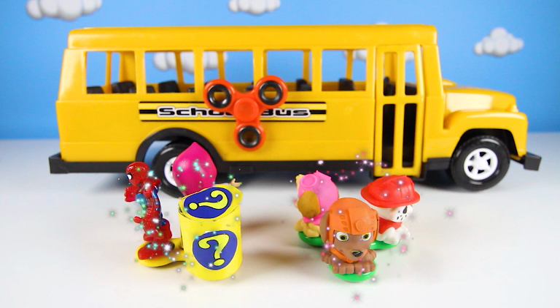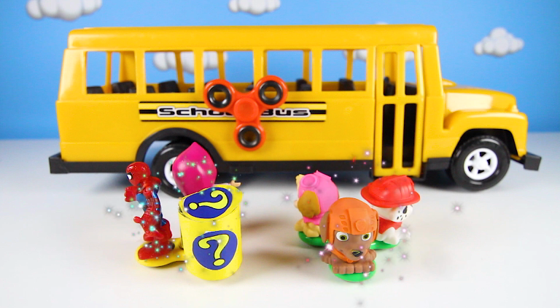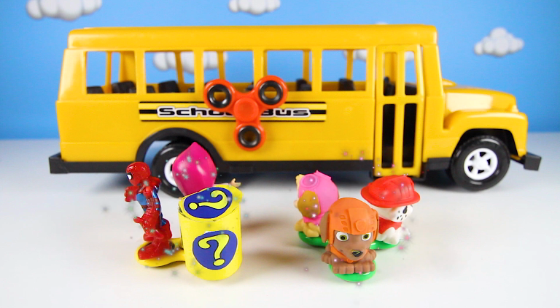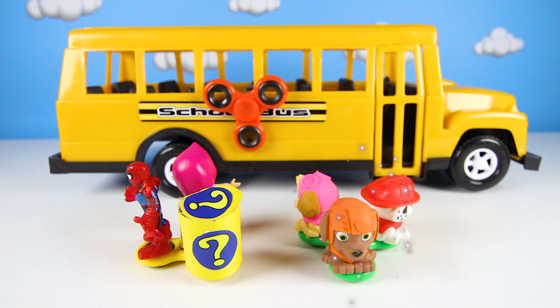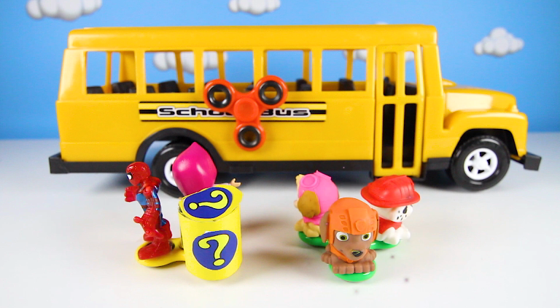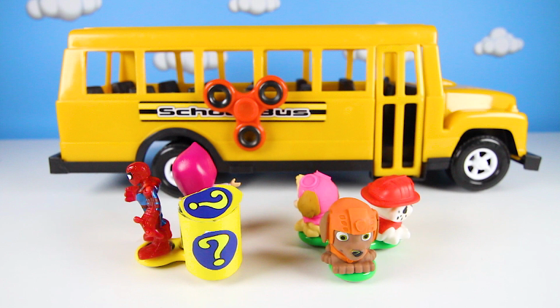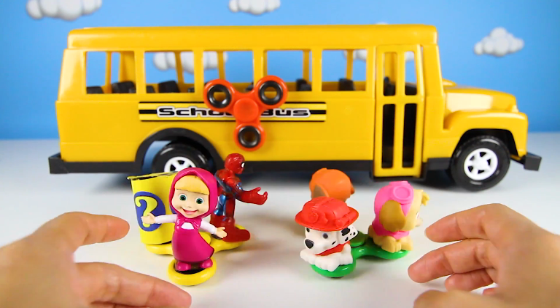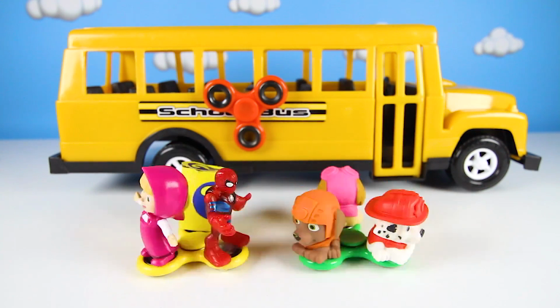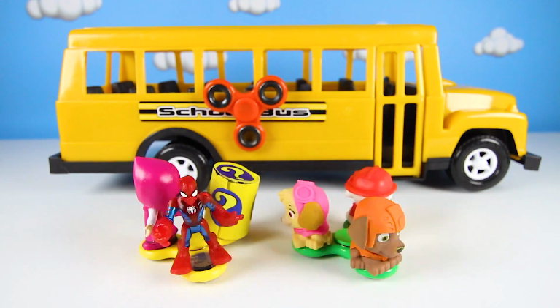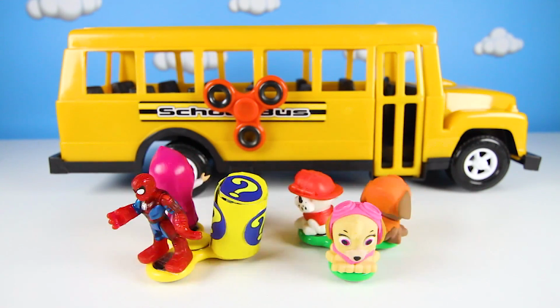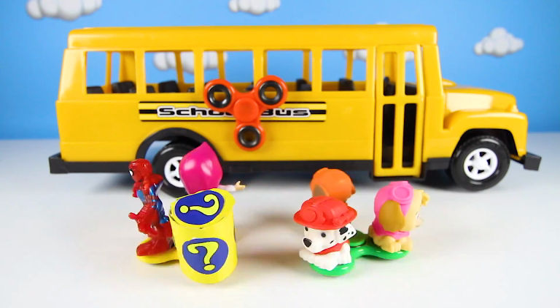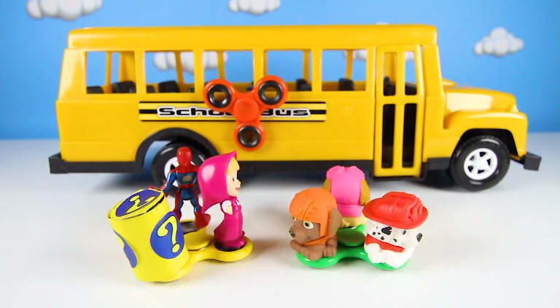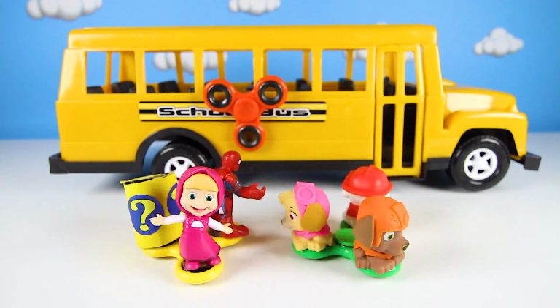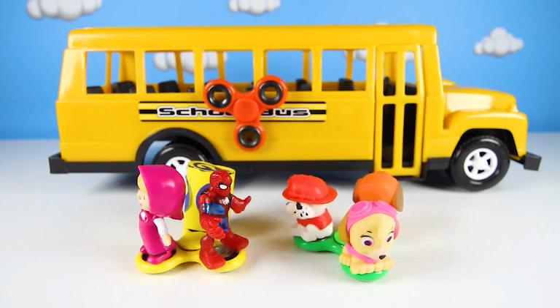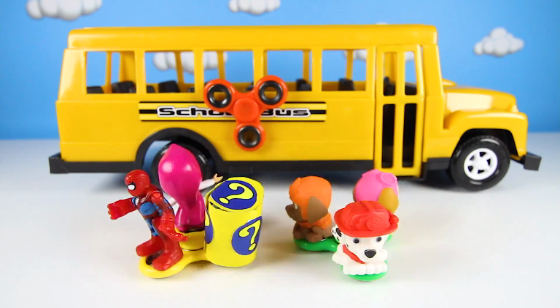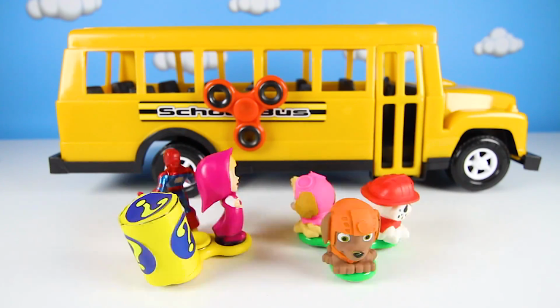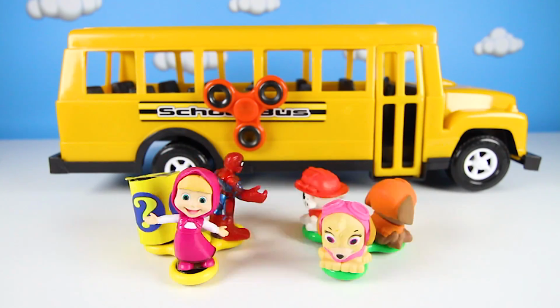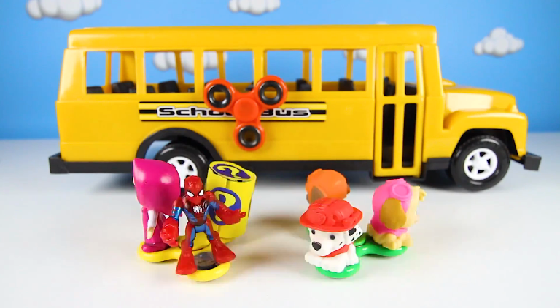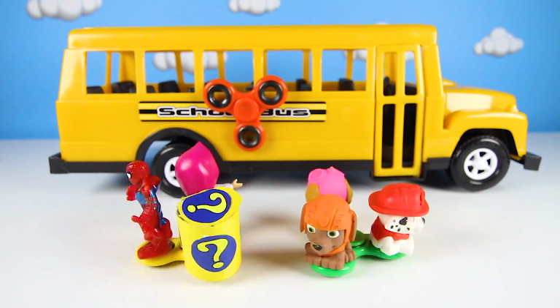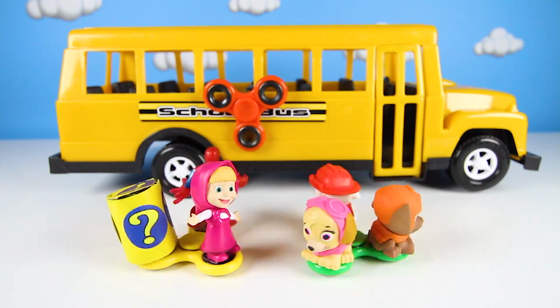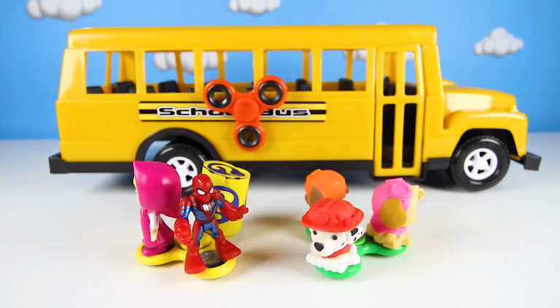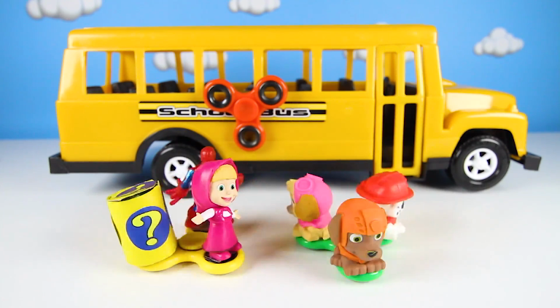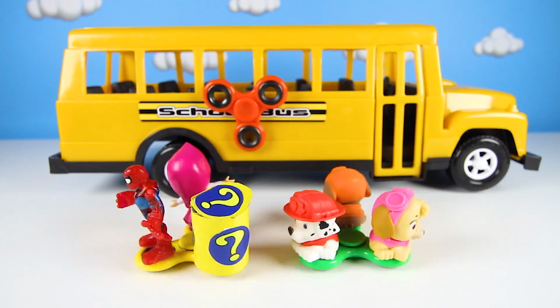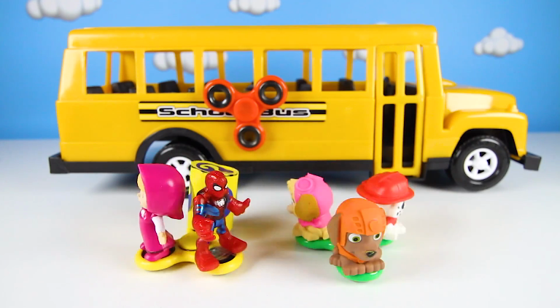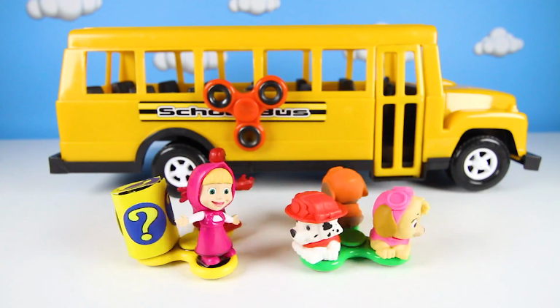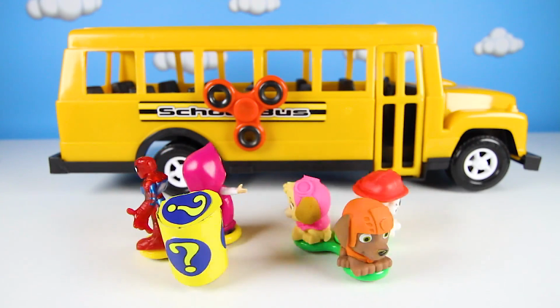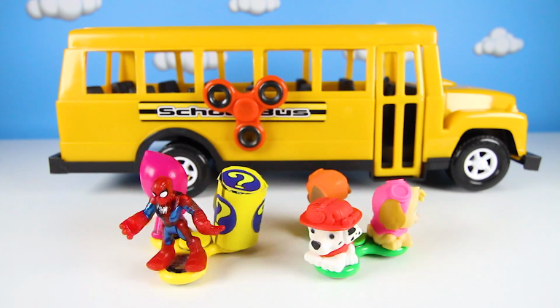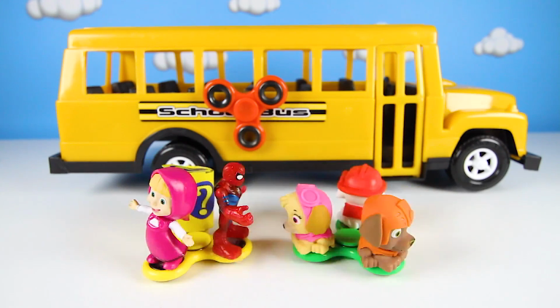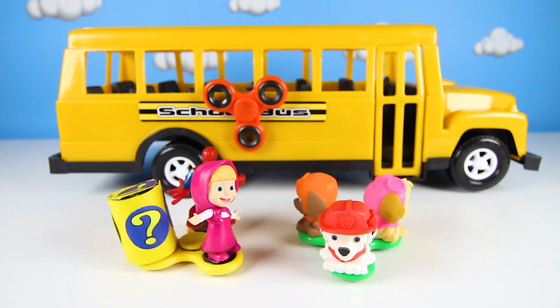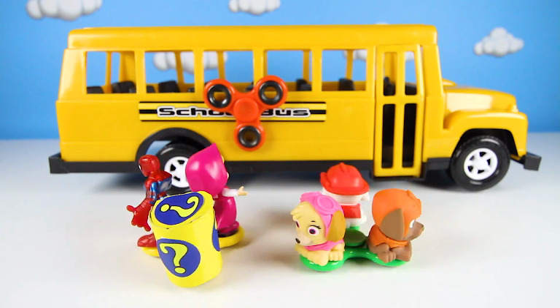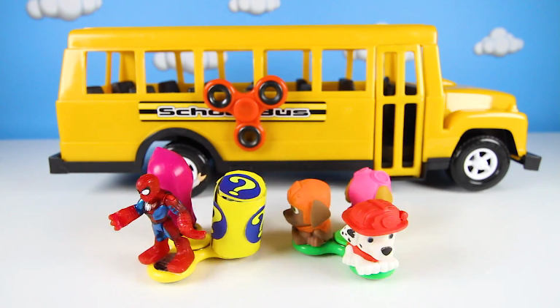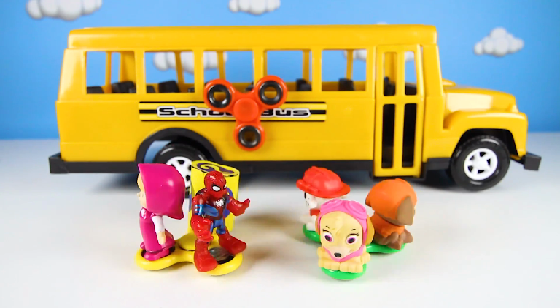Let's start the game! In this game, we have to spin two spinners. Whoever the spinner lands on gets to take a ride on the magic school bus. Then the magic school bus gives us a fun and super silly surprise!